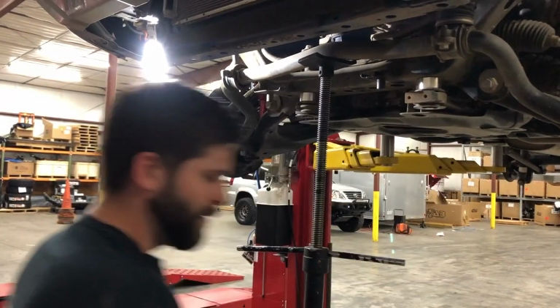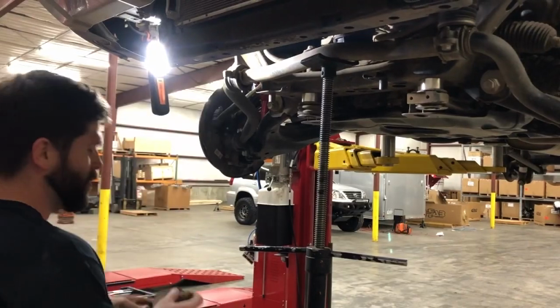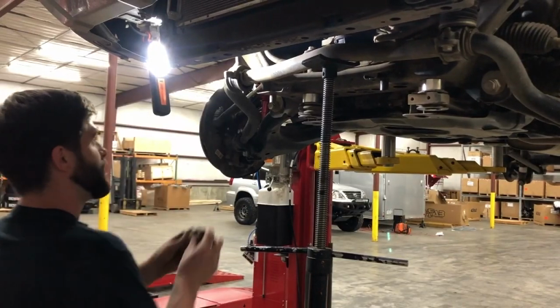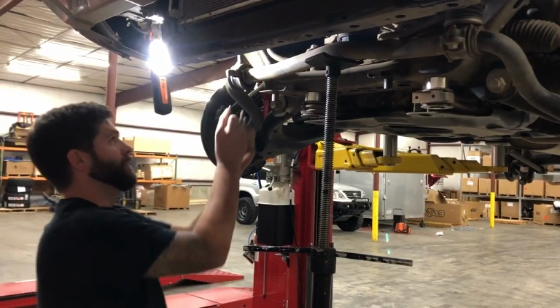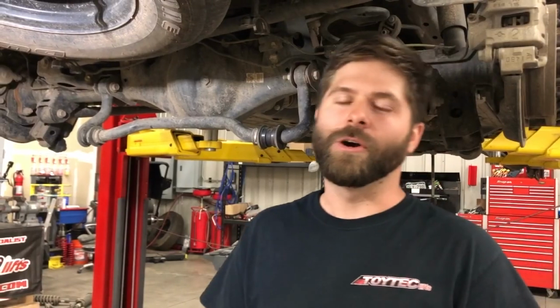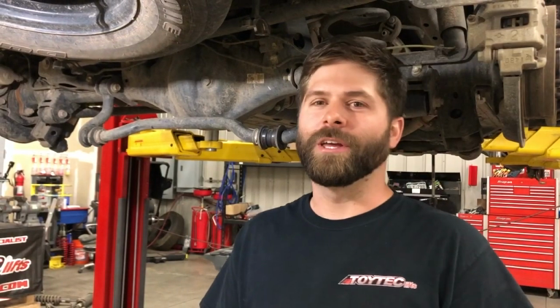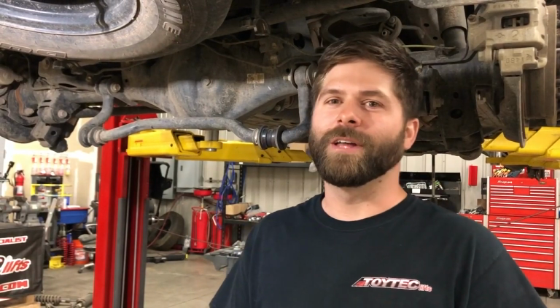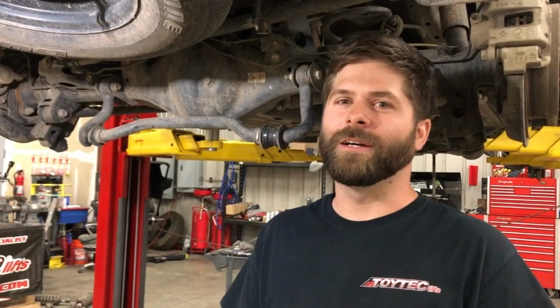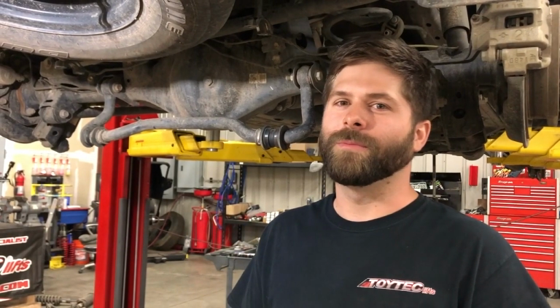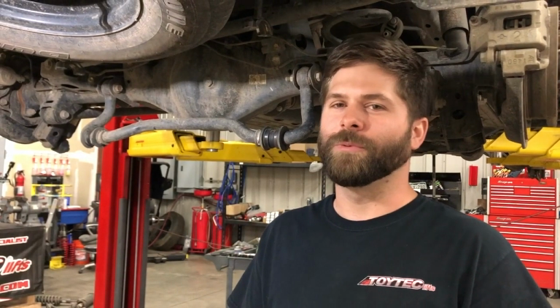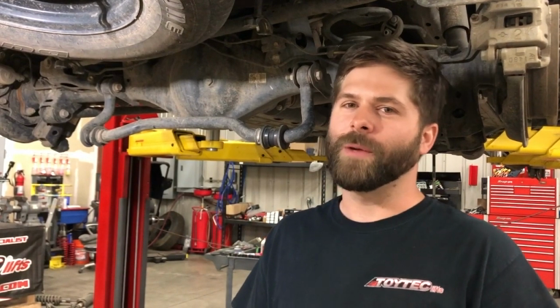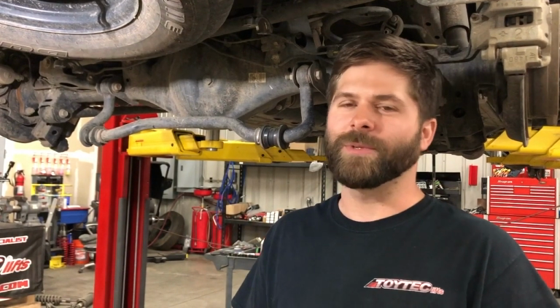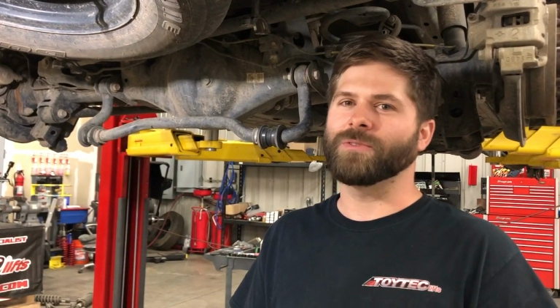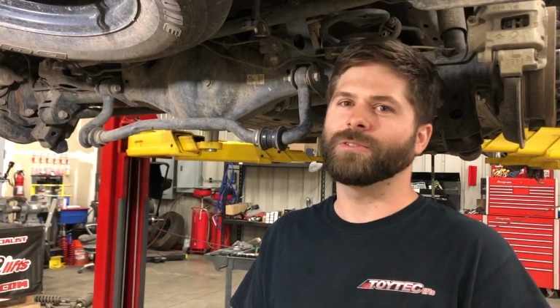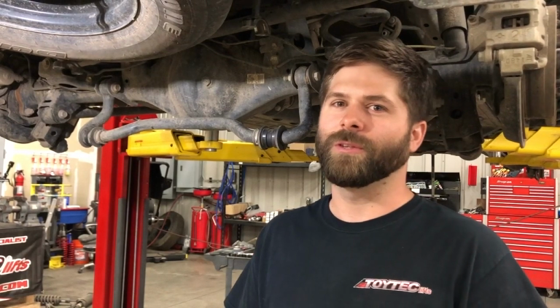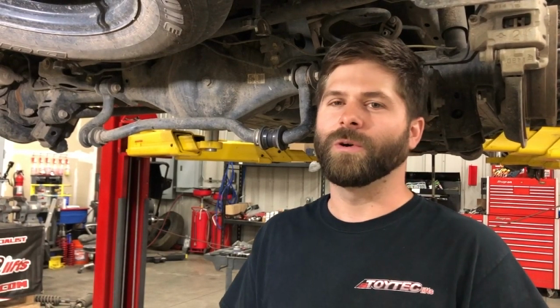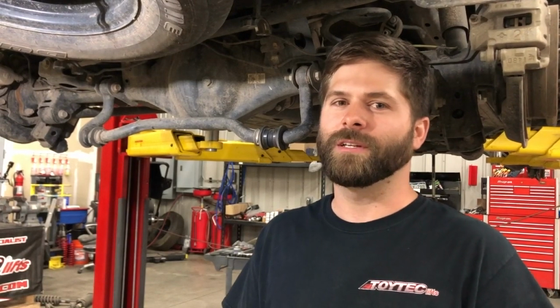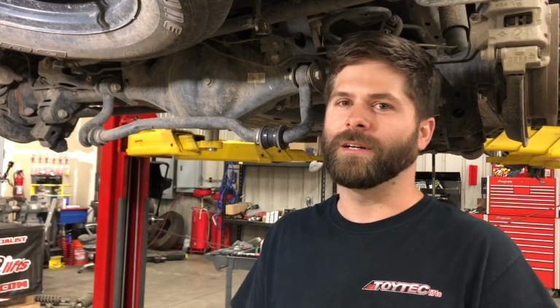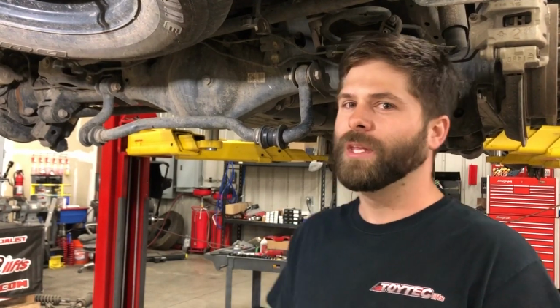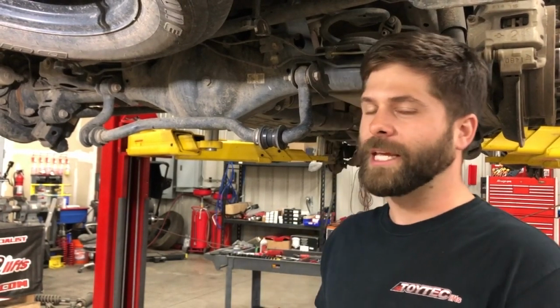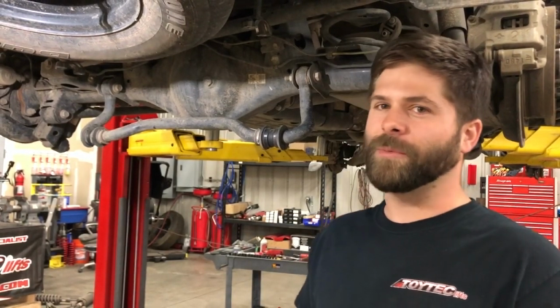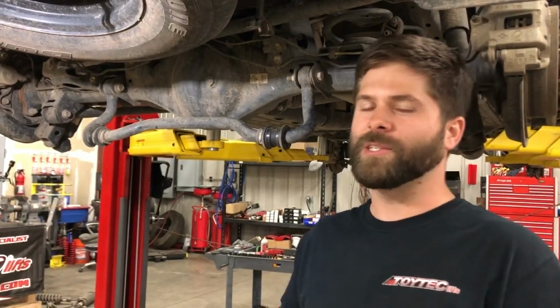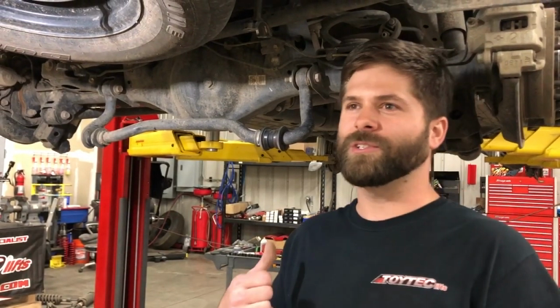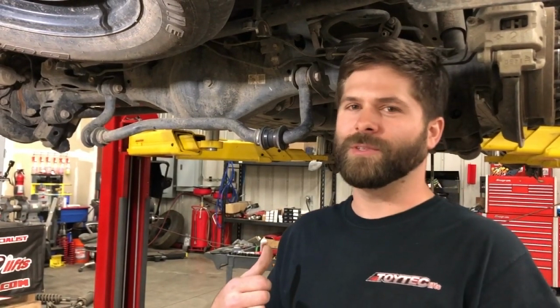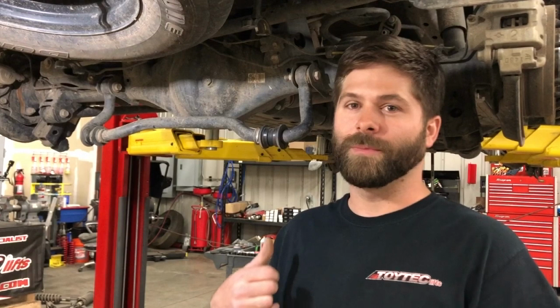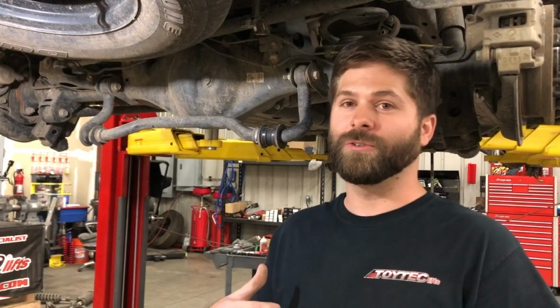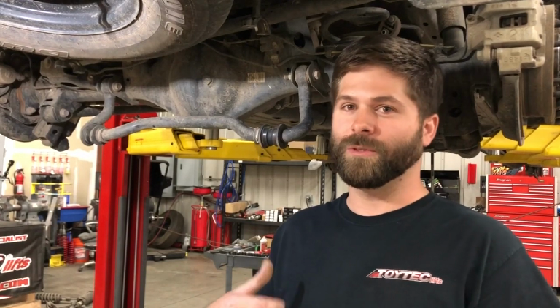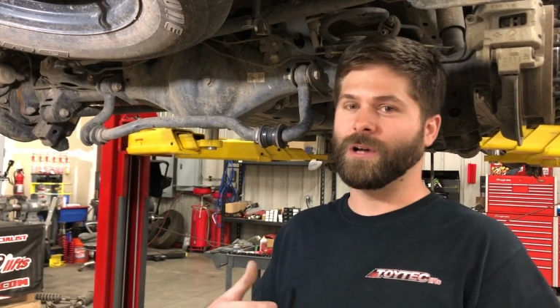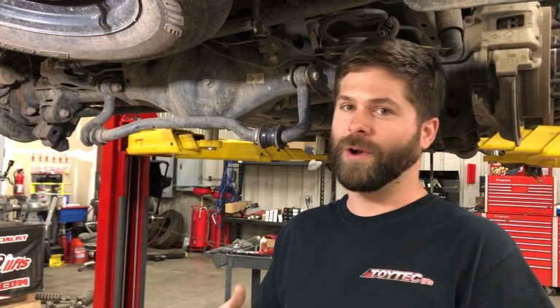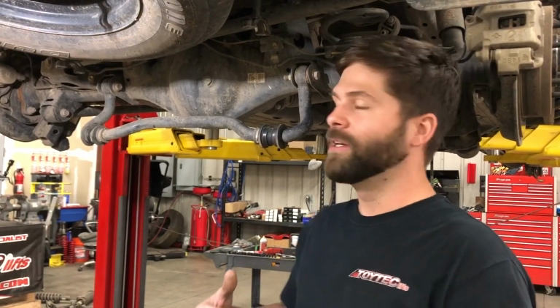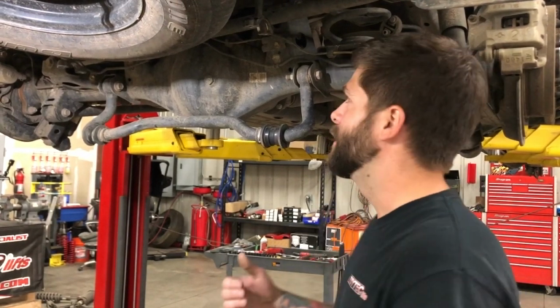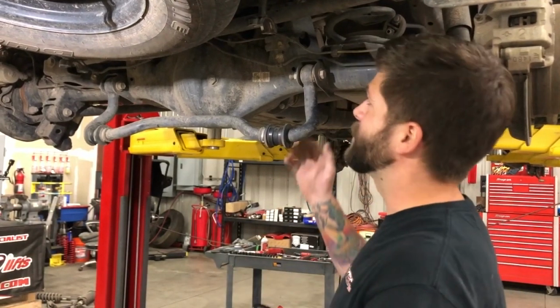Now we'll move on to the rear. The rear sway bar has to be dropped as well to get the rear coils in. Getting it back up into place is pretty much the same as the front, but you'll want to do this with the wheels on the ground.